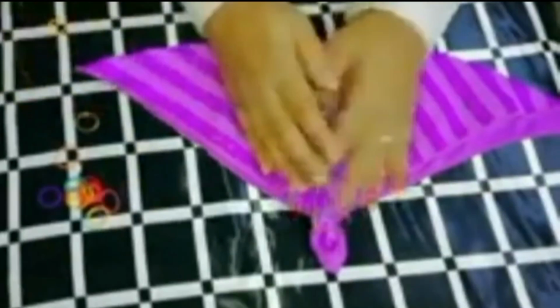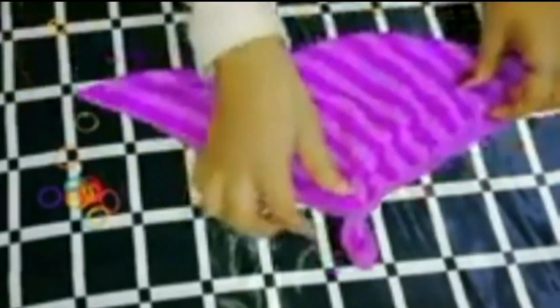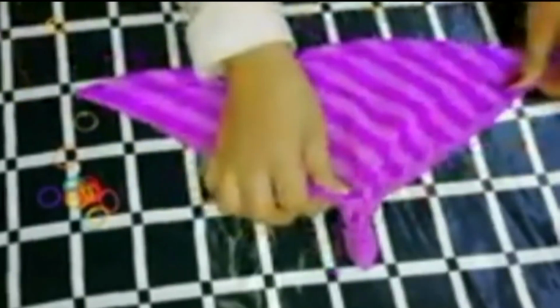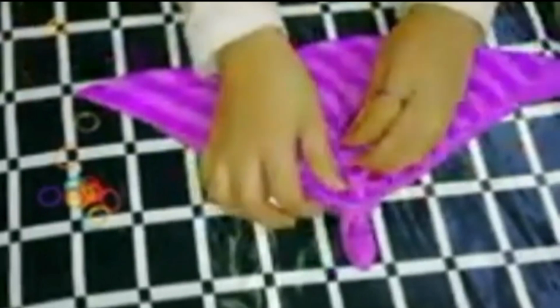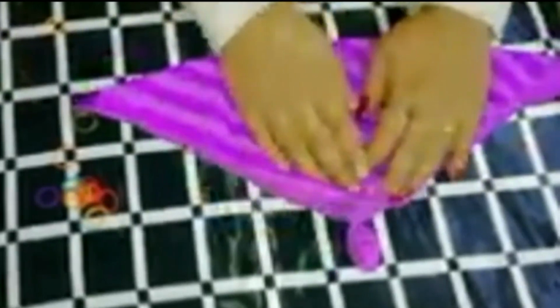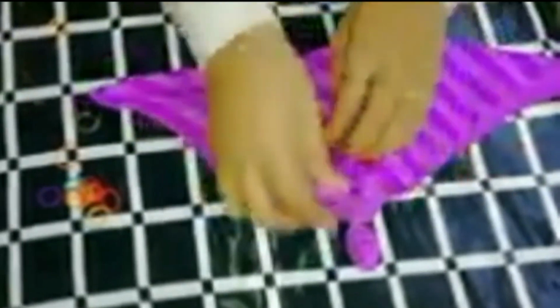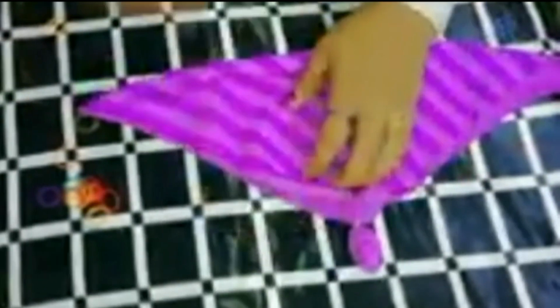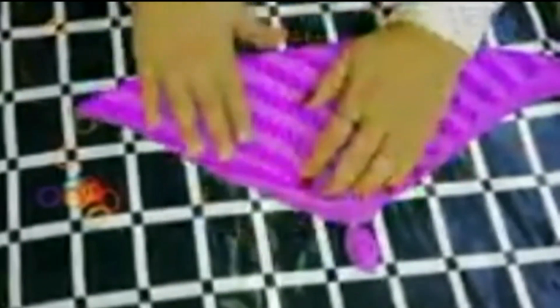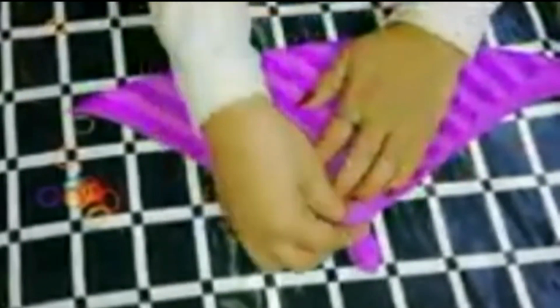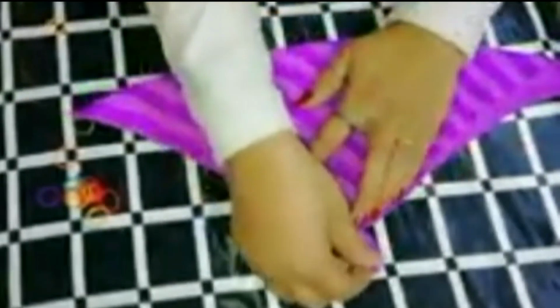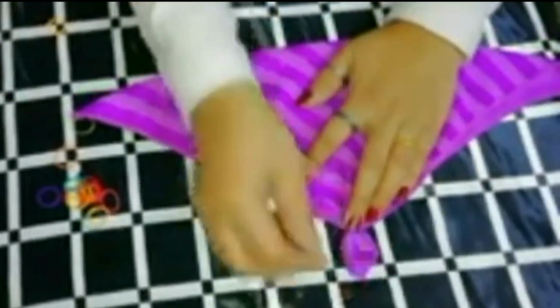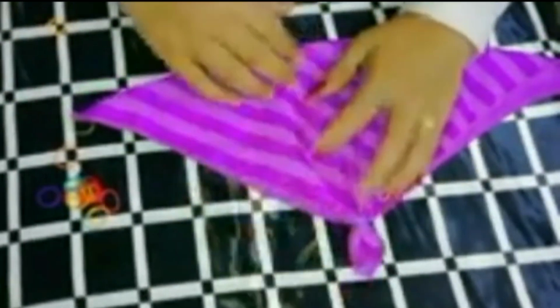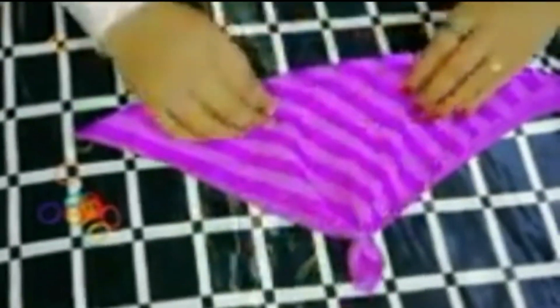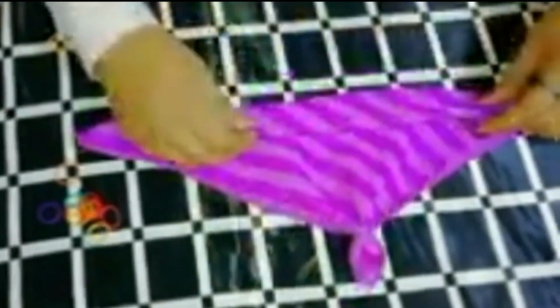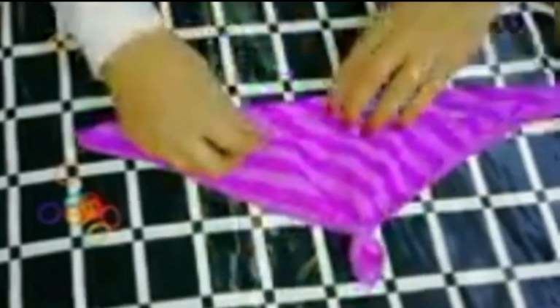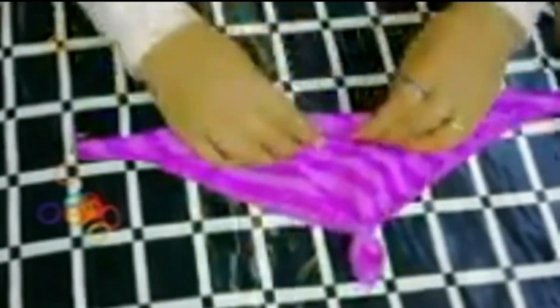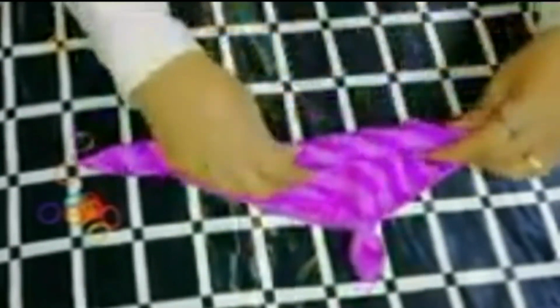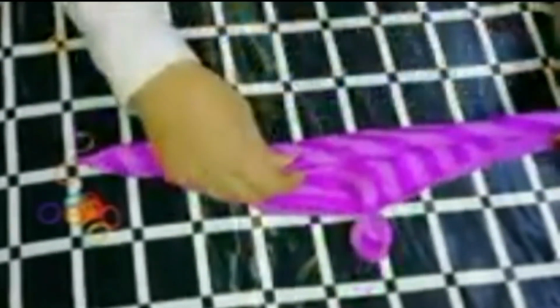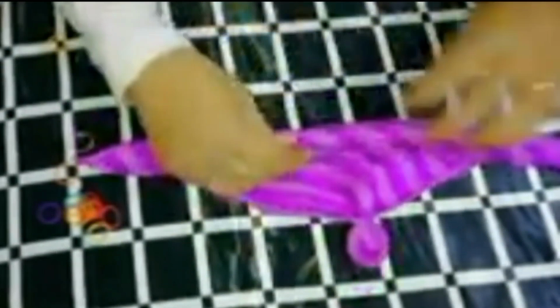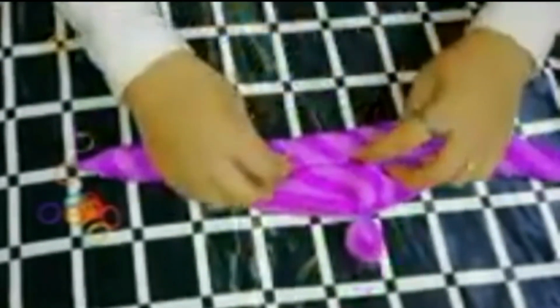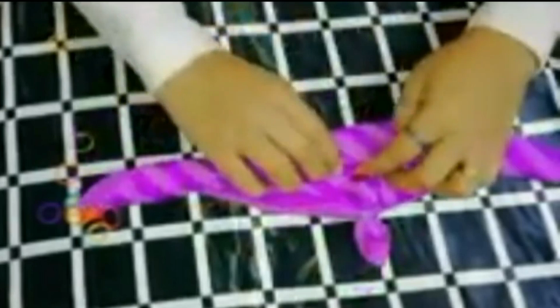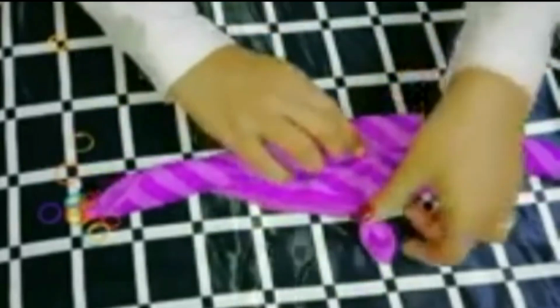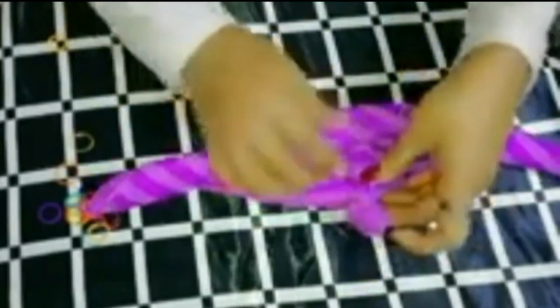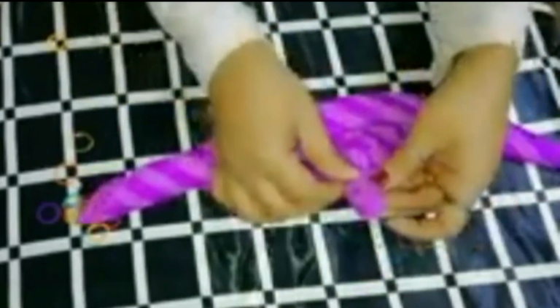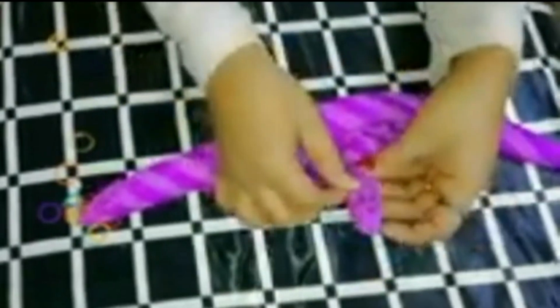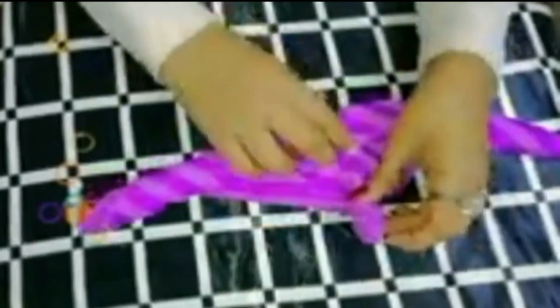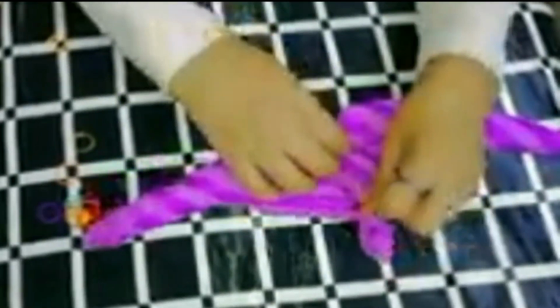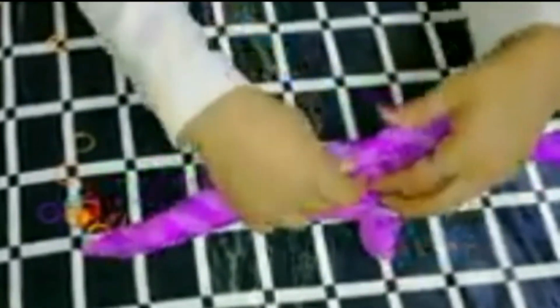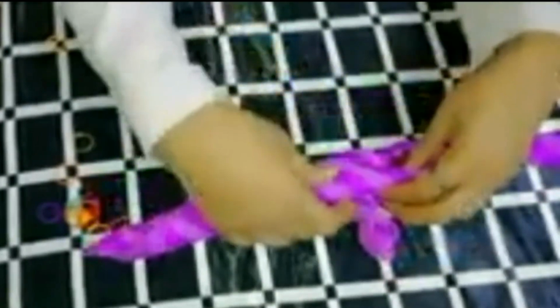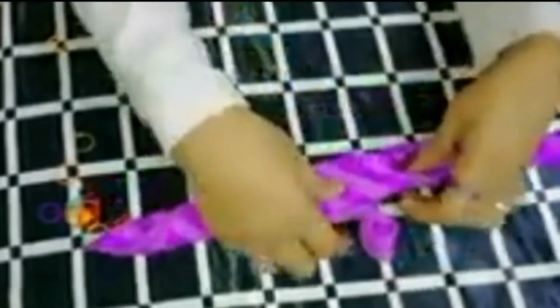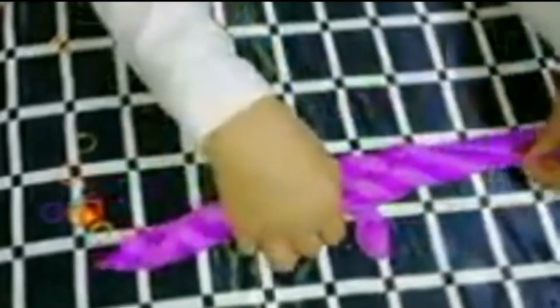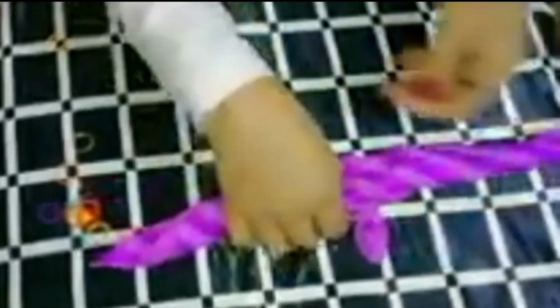Then we have to do it and now we are going to do it. Now we will put it in the back. We will fold it and make a color size.